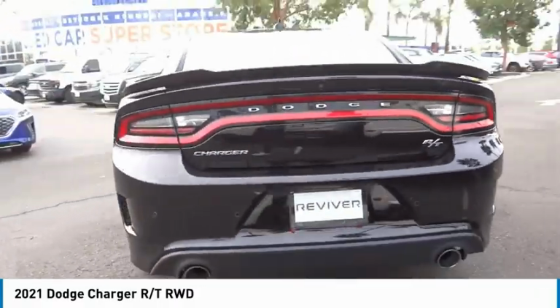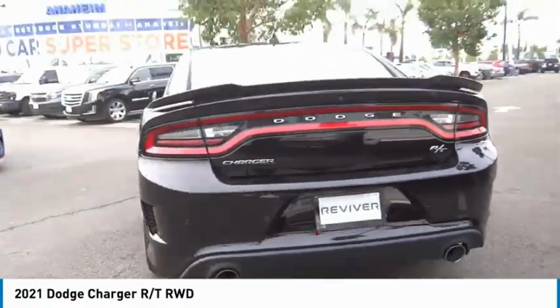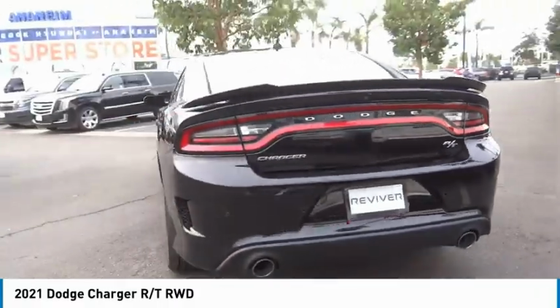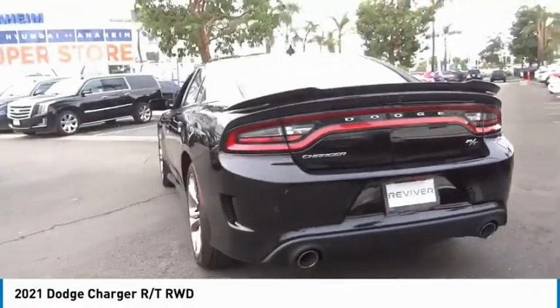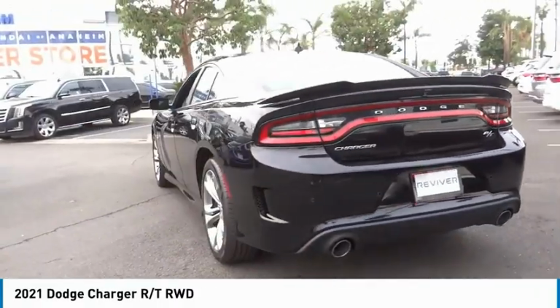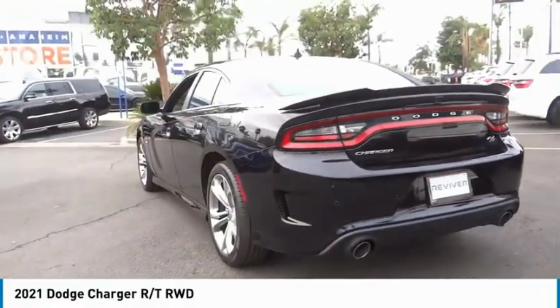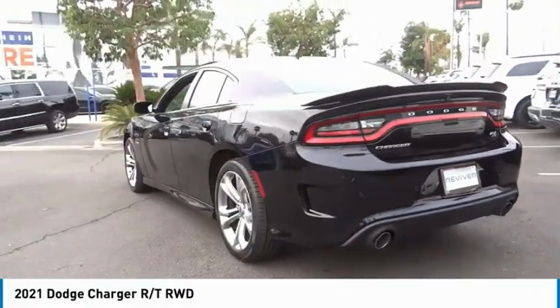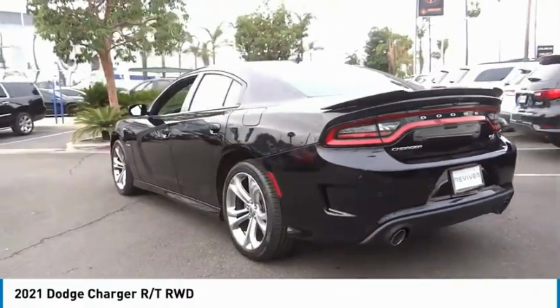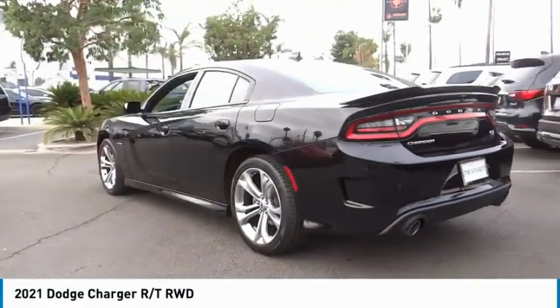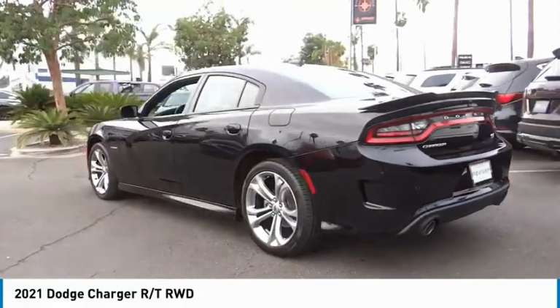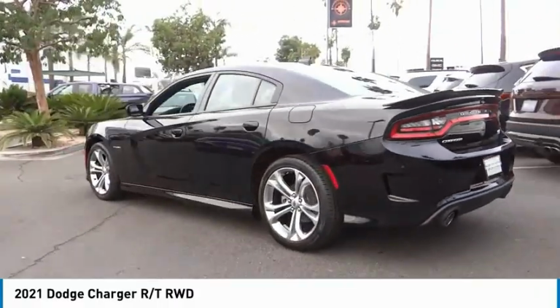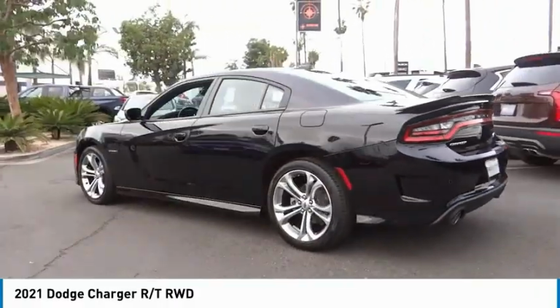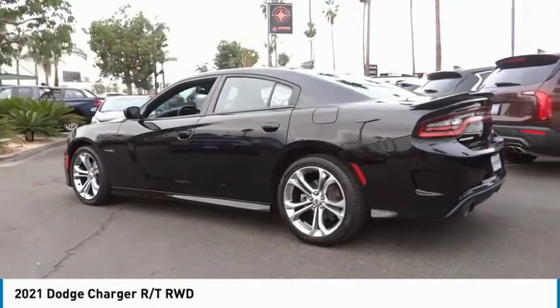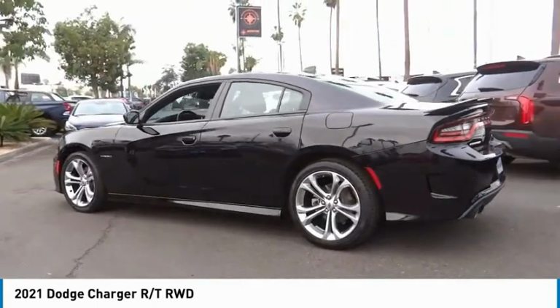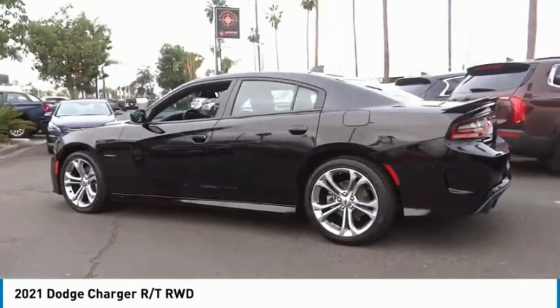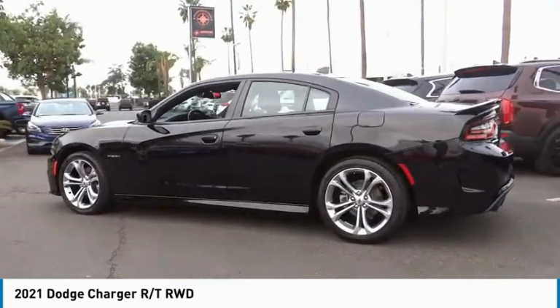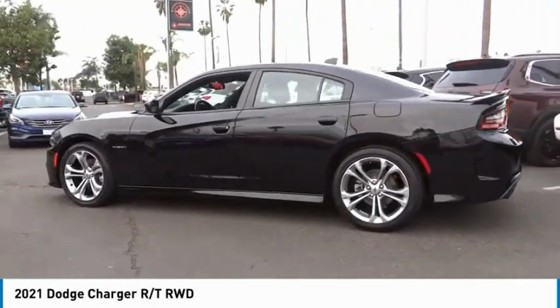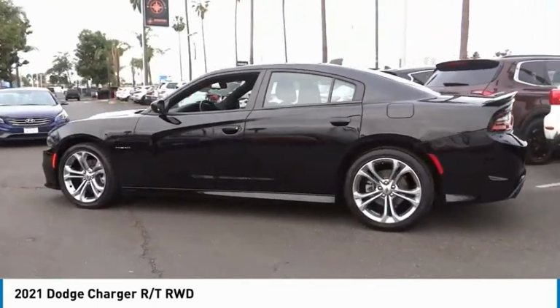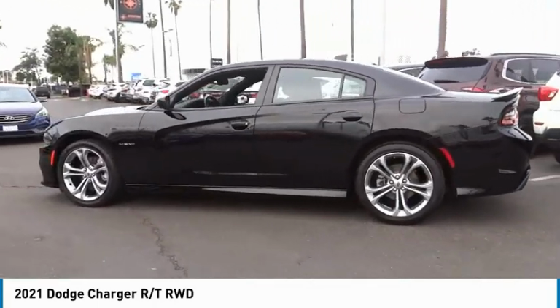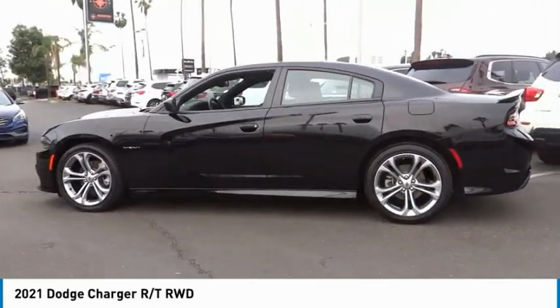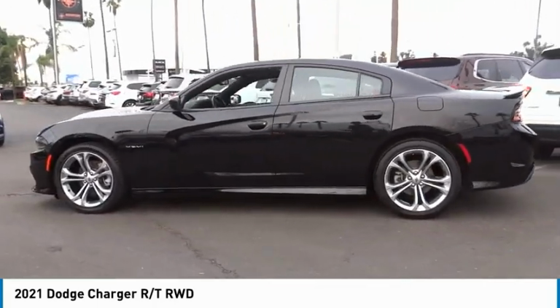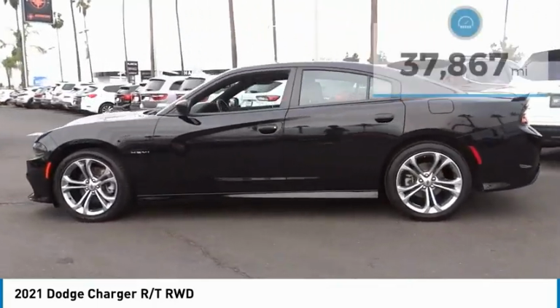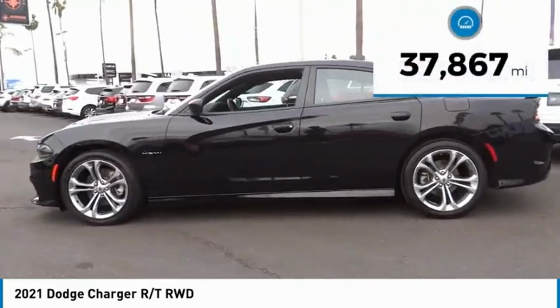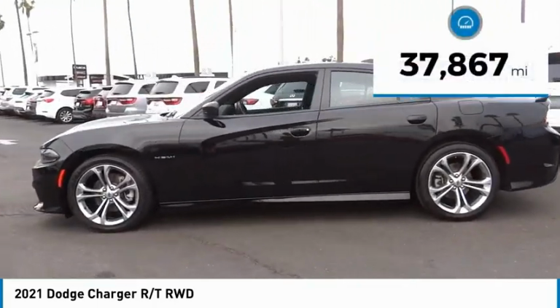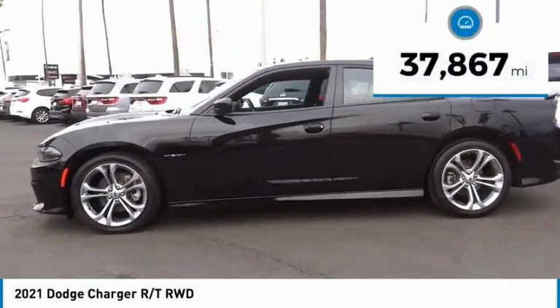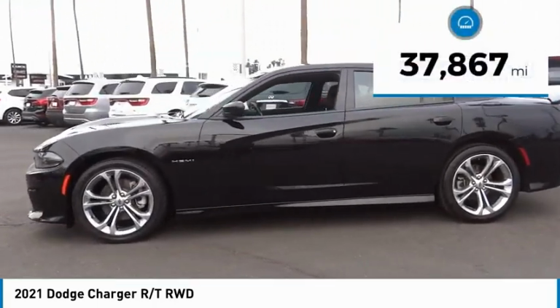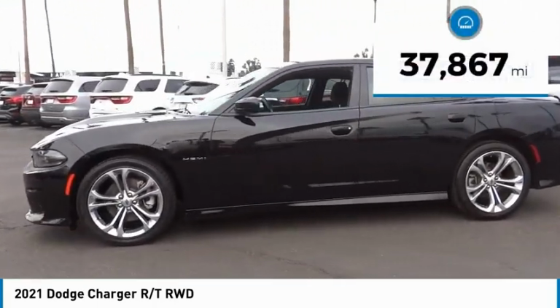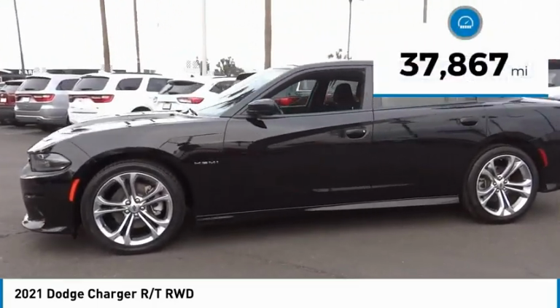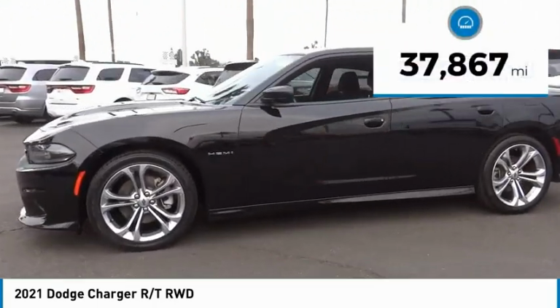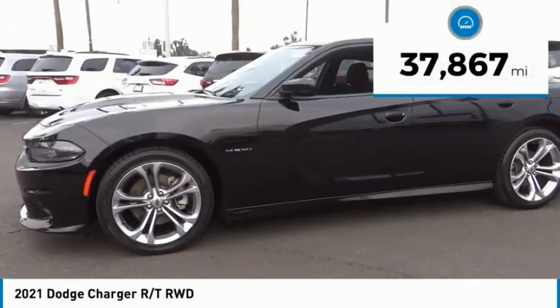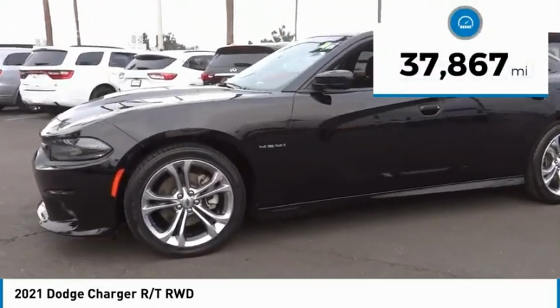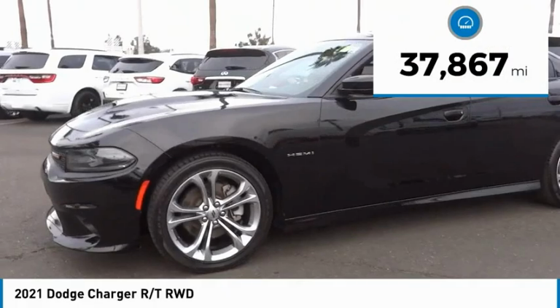Peace of mind comes standard with the Charger's 5-star government front and side impact crash test rating. This vehicle has less than 40,000 miles.